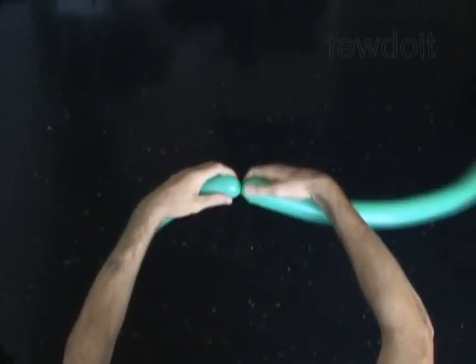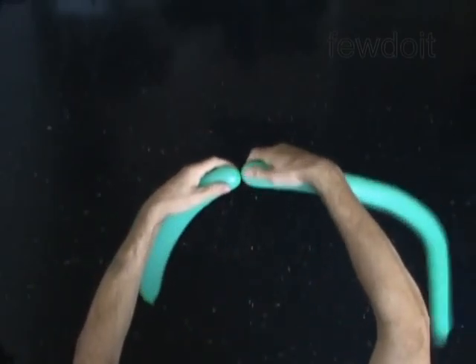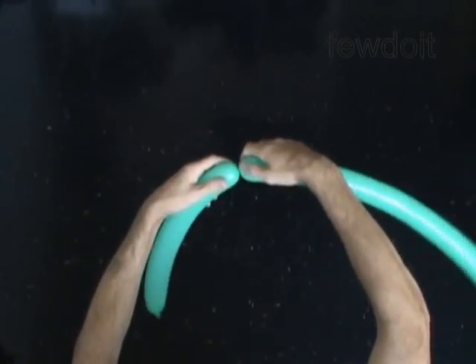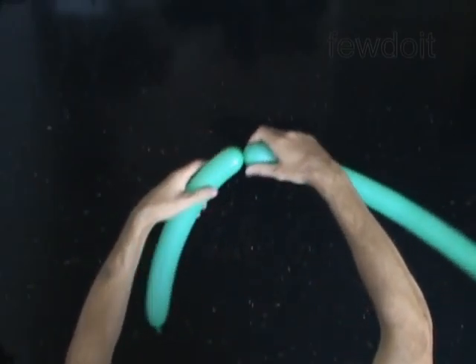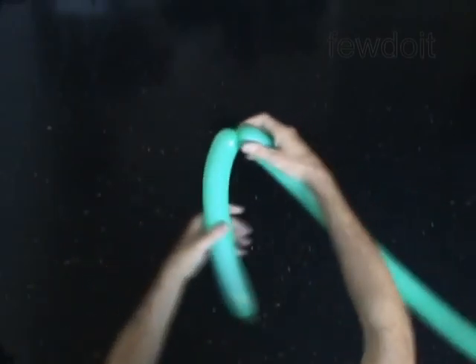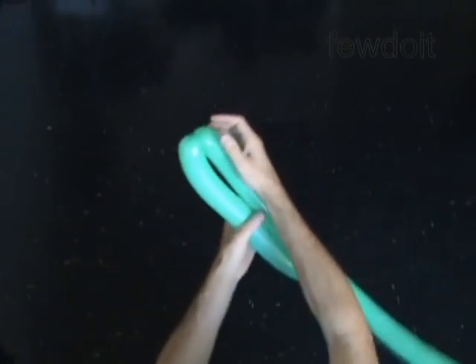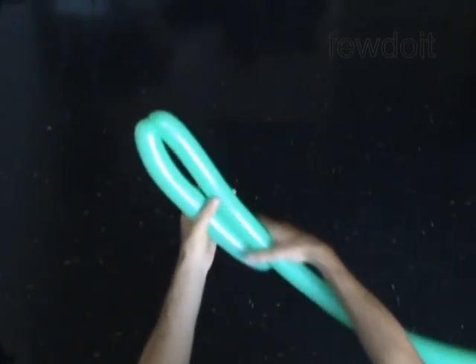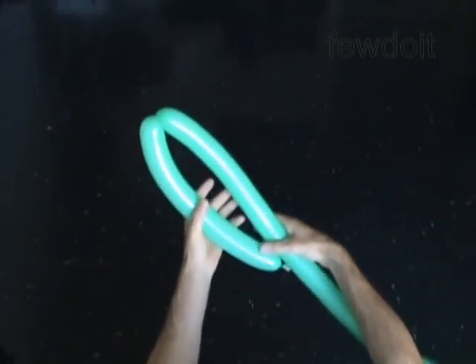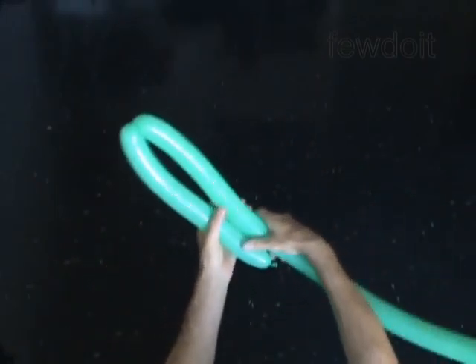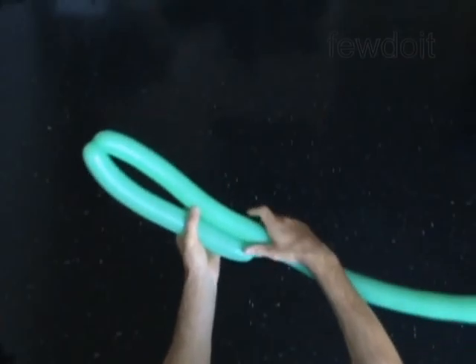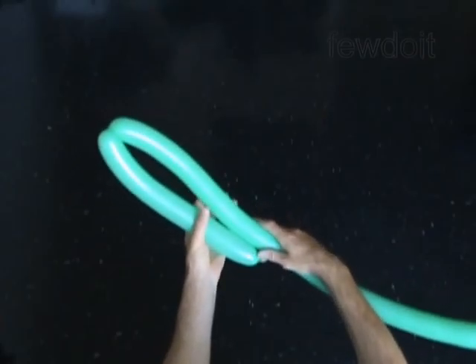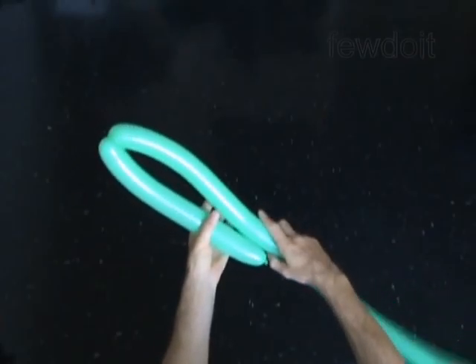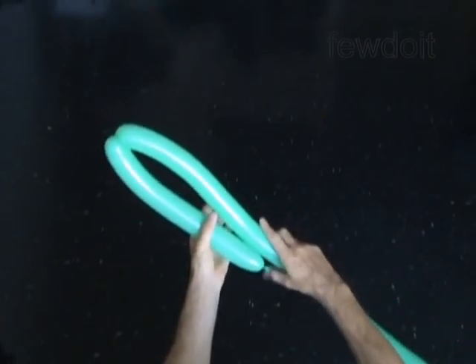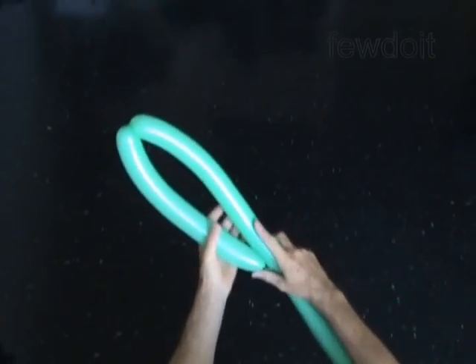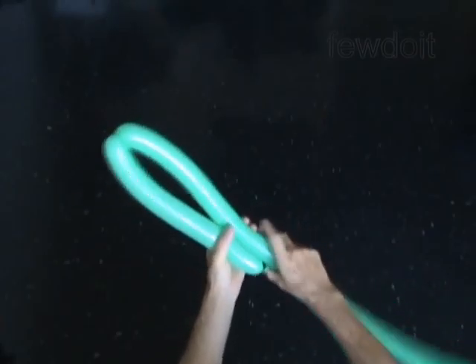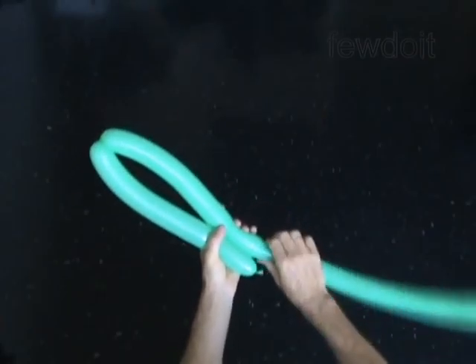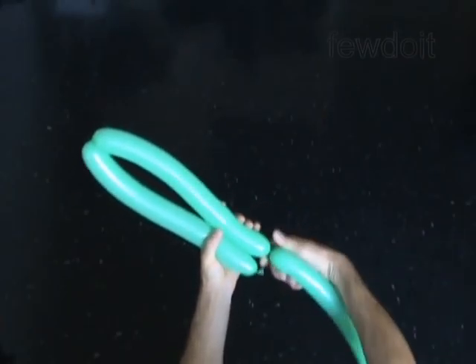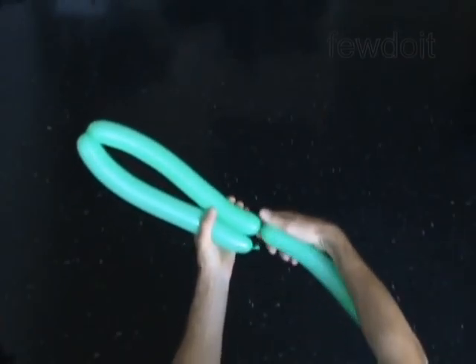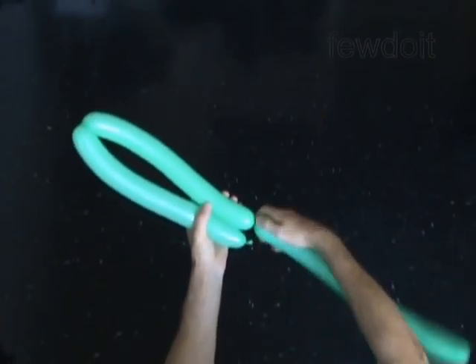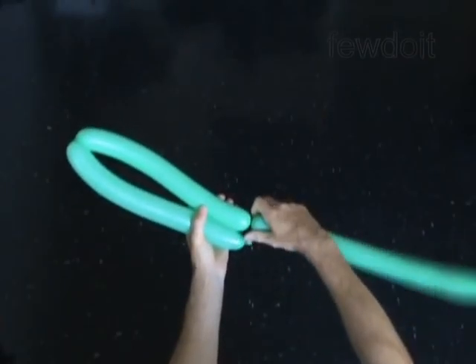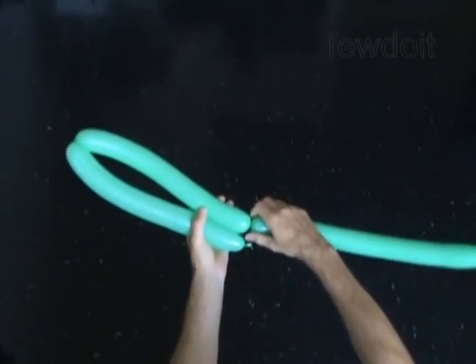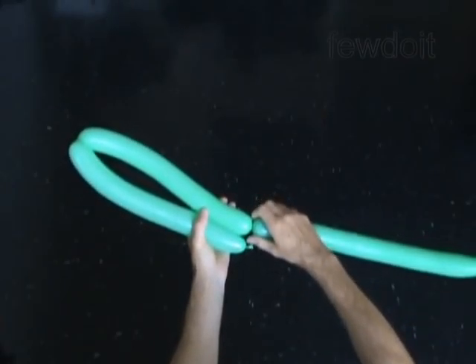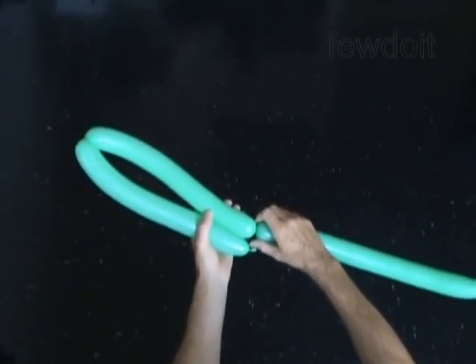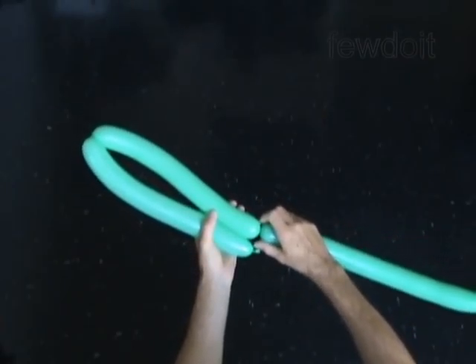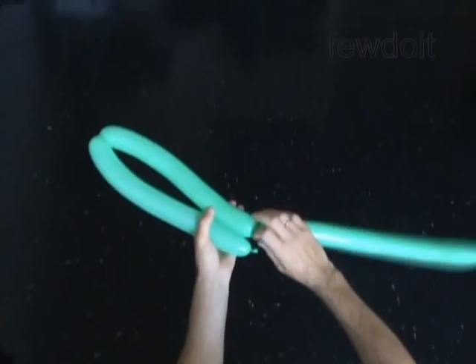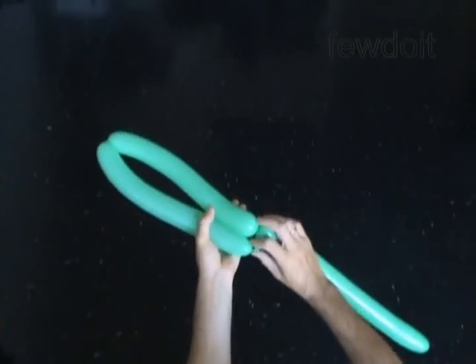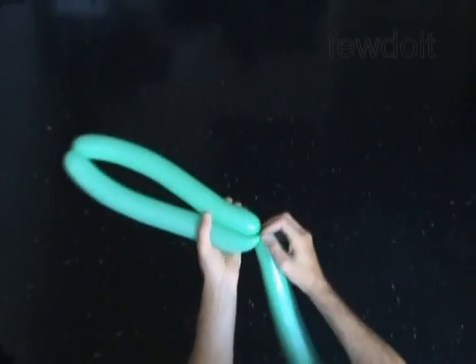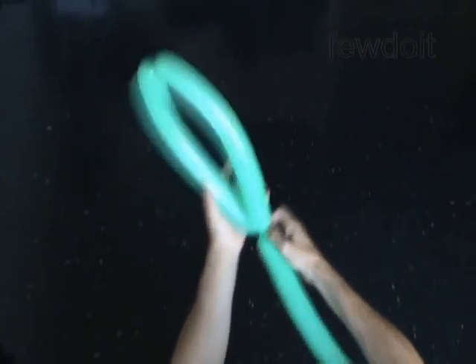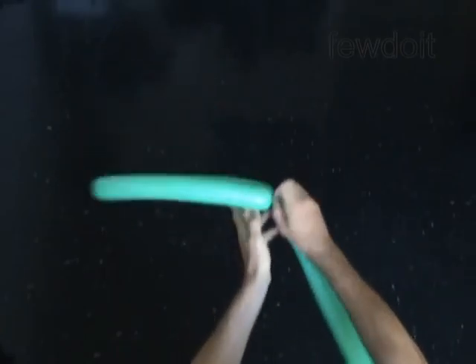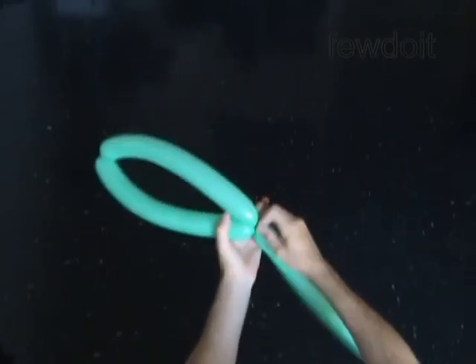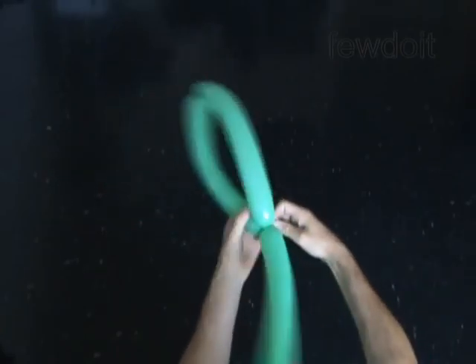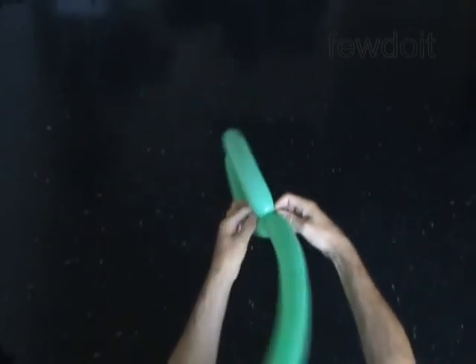Twist the second bubble of the same size as the first bubble. Lock both ends of the chain of the first two bubbles in one lock twist.